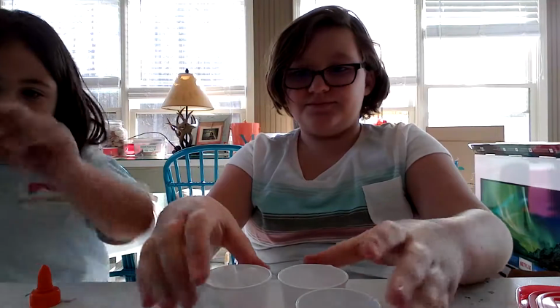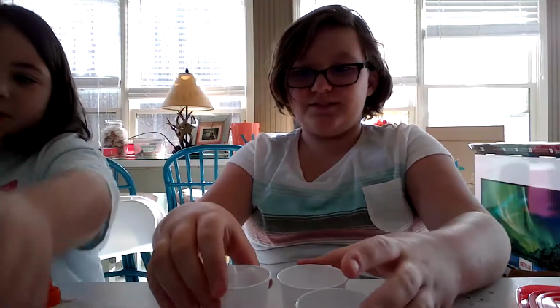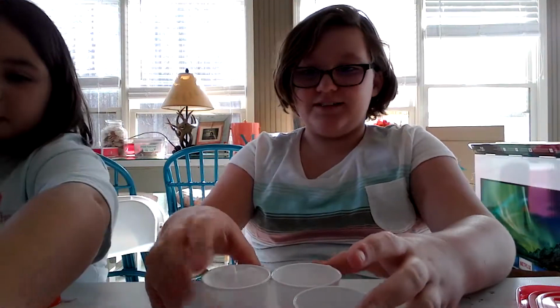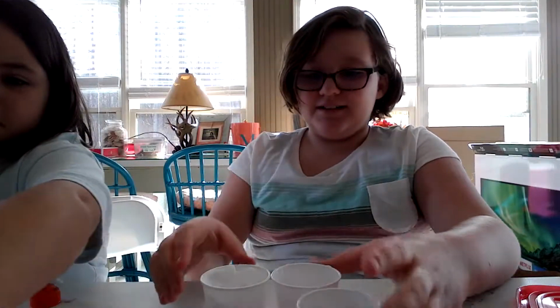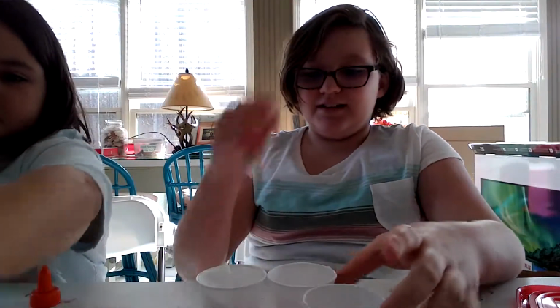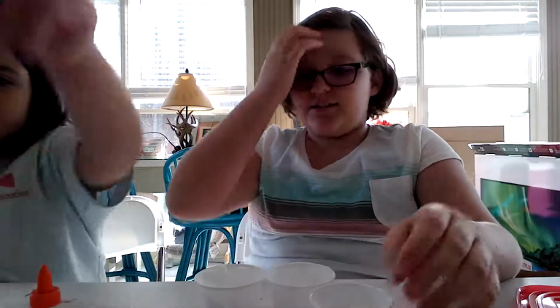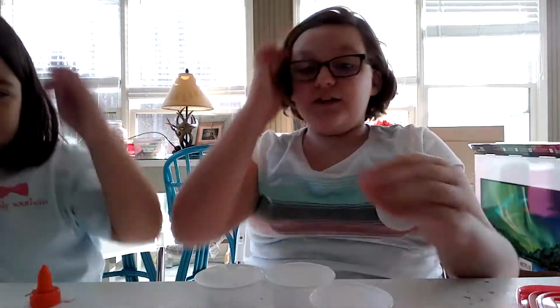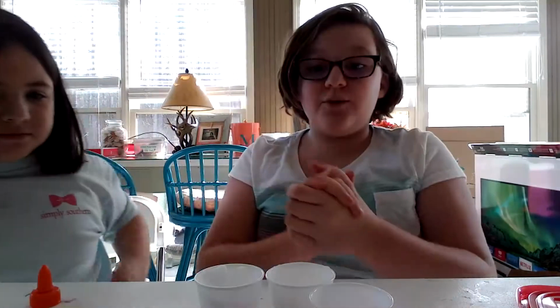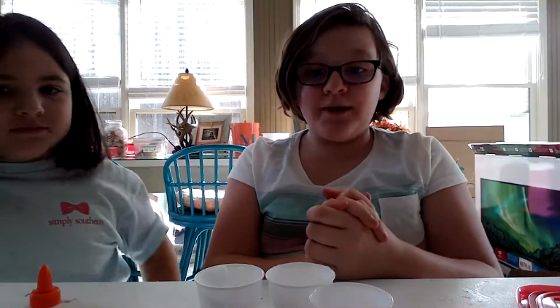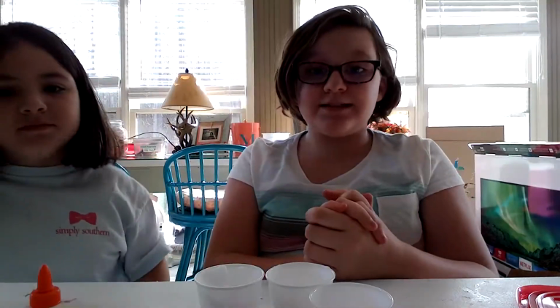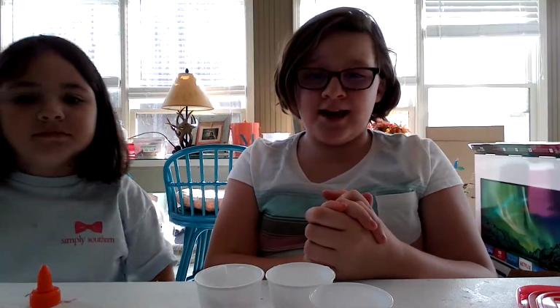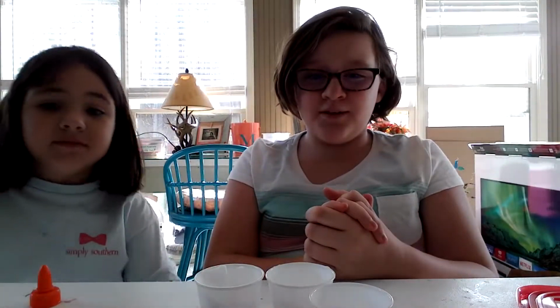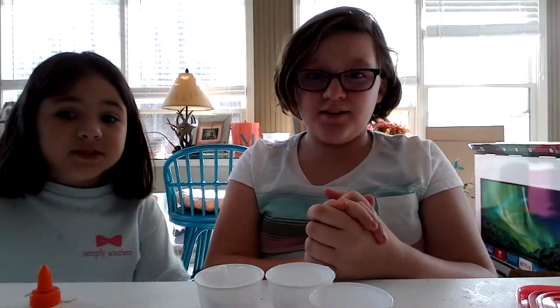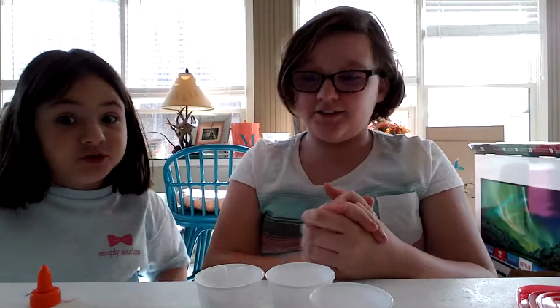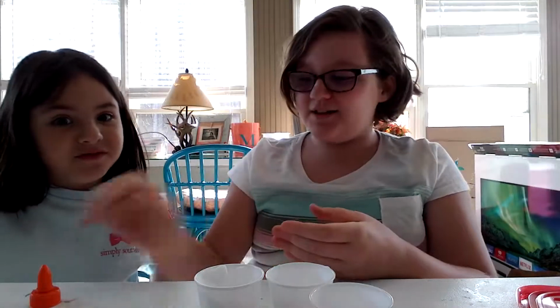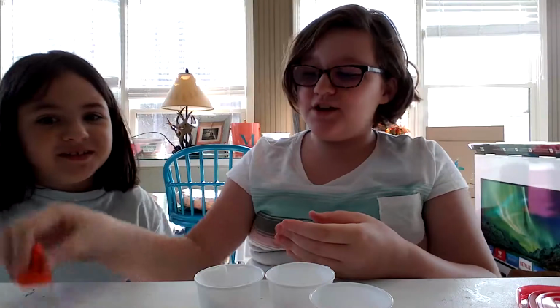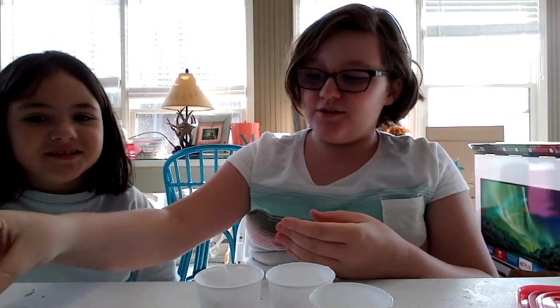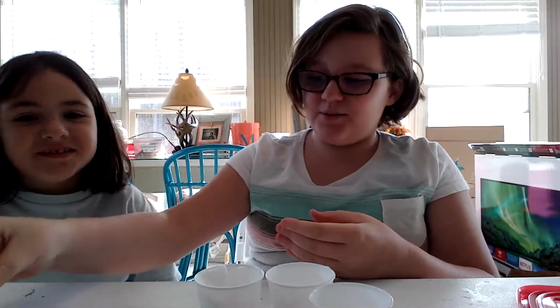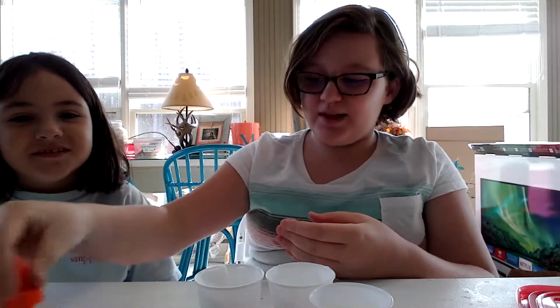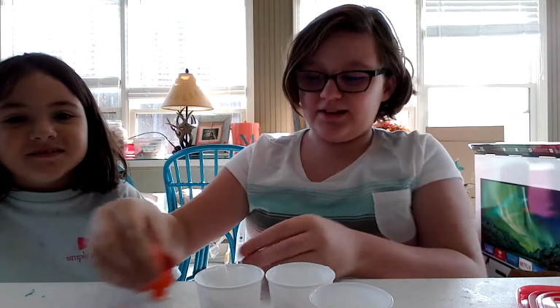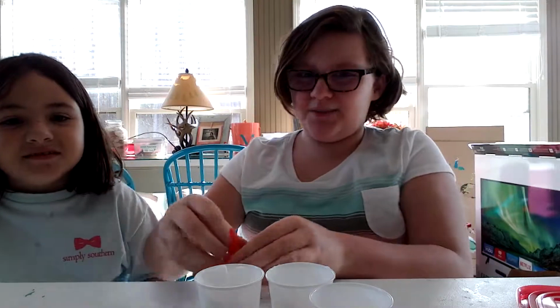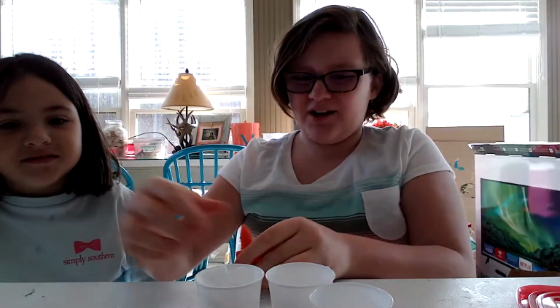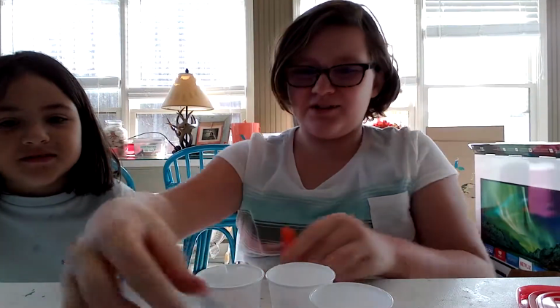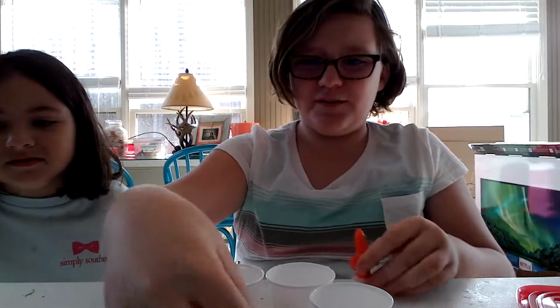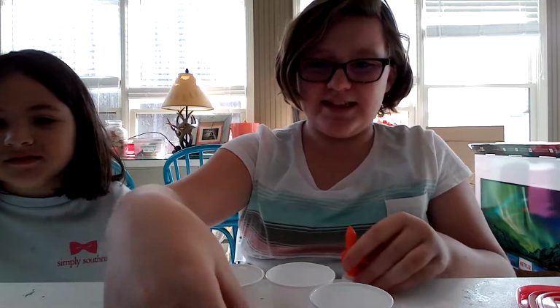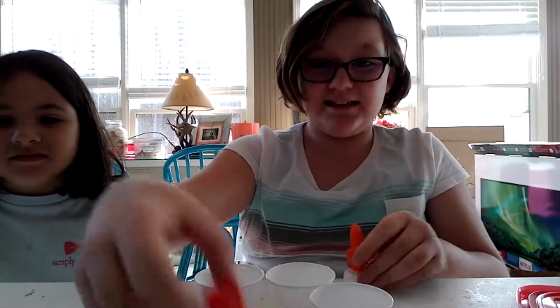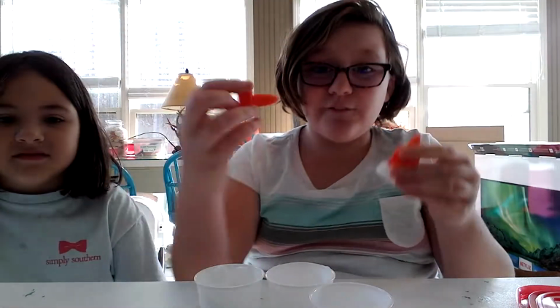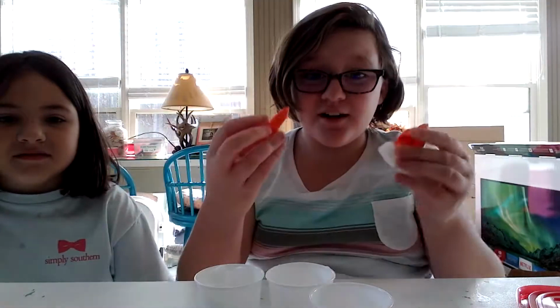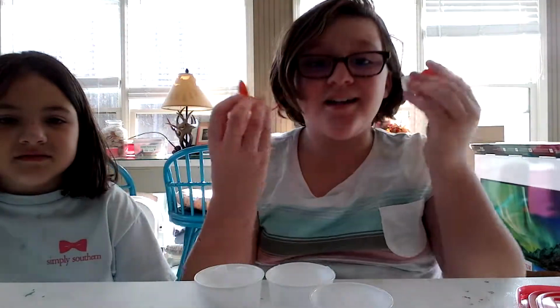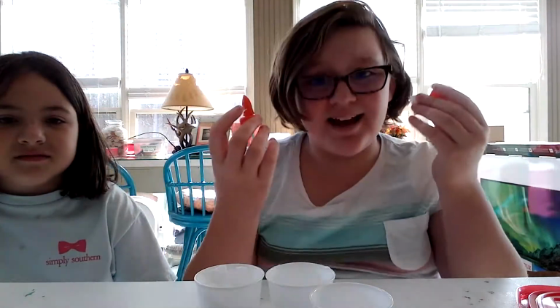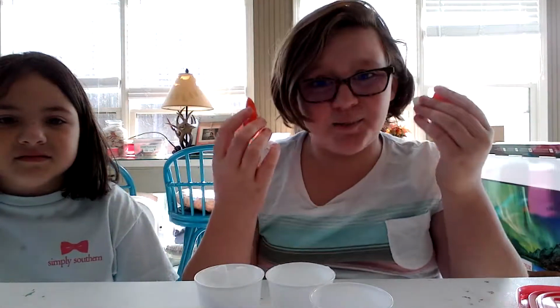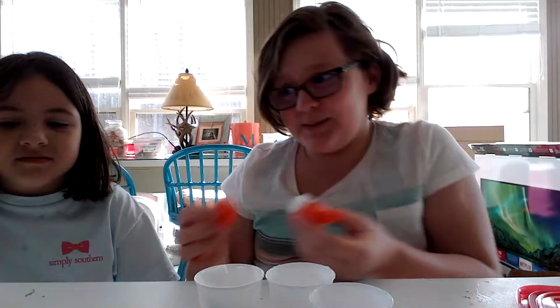I'm just going to push the water bottle over. So yesterday we made slime, and we just really cleaned up our area, so if you see things everywhere, that's why.